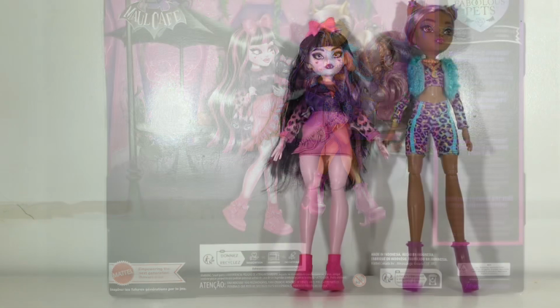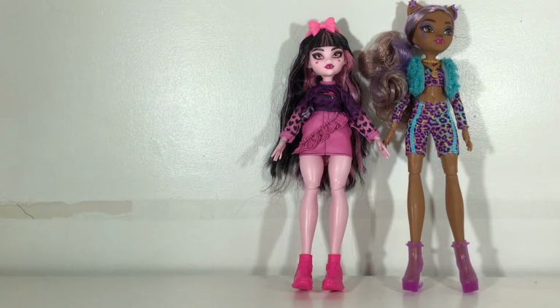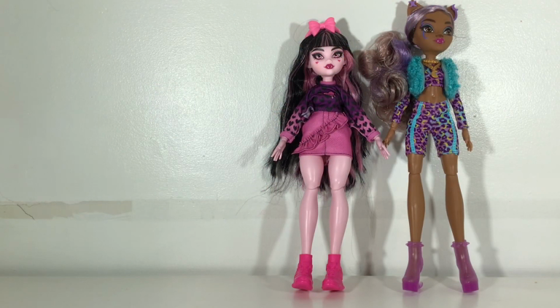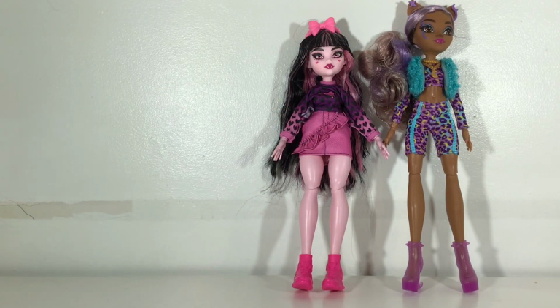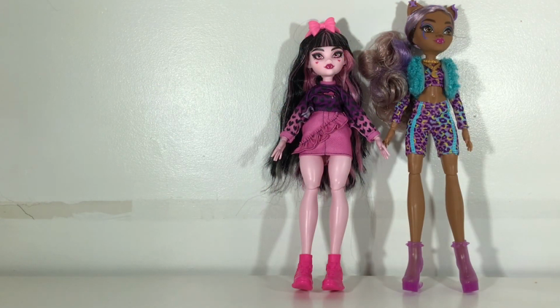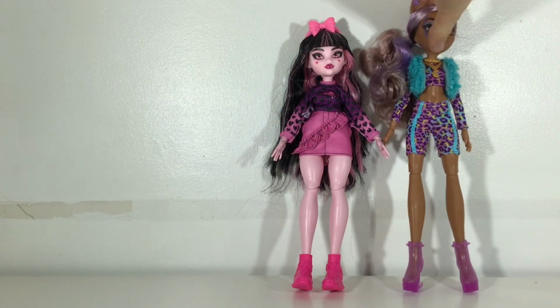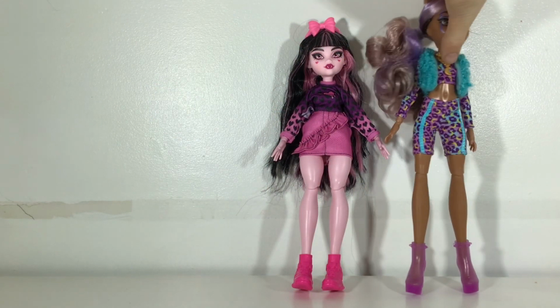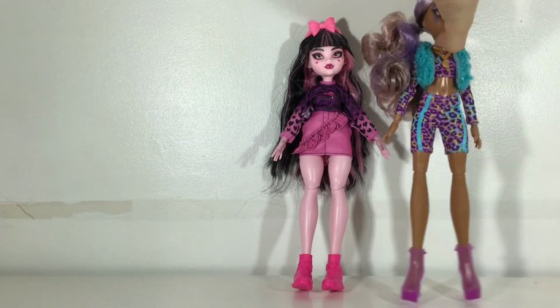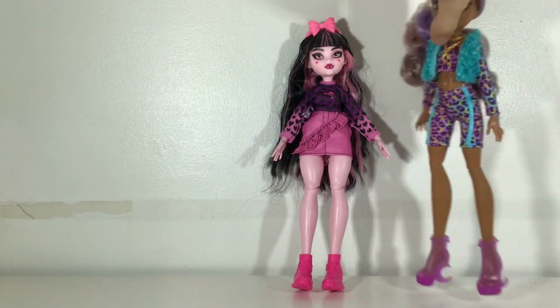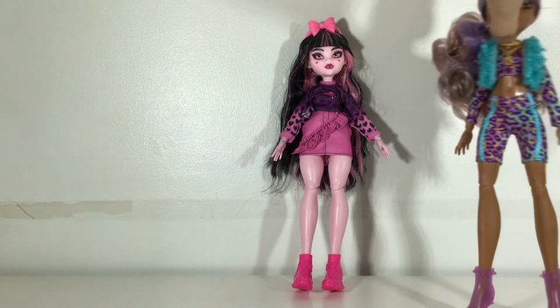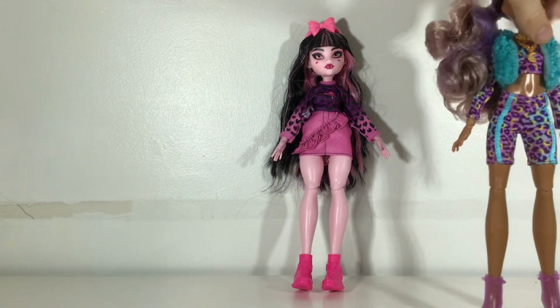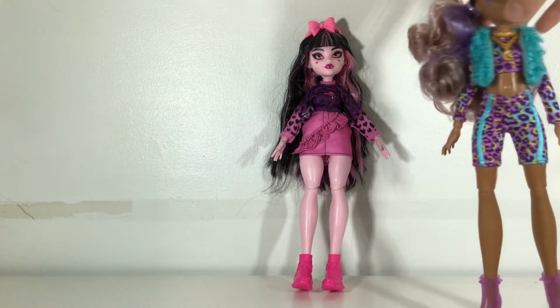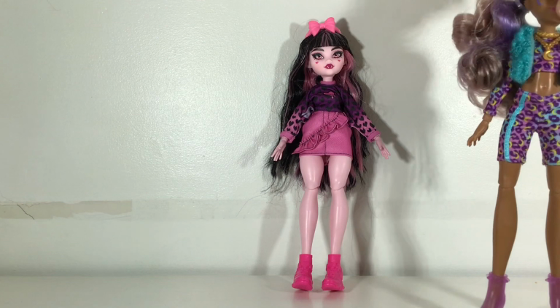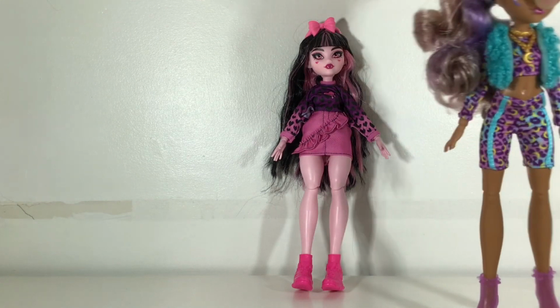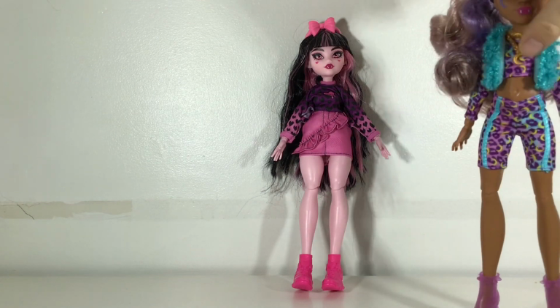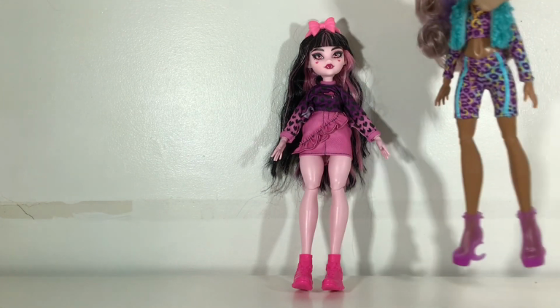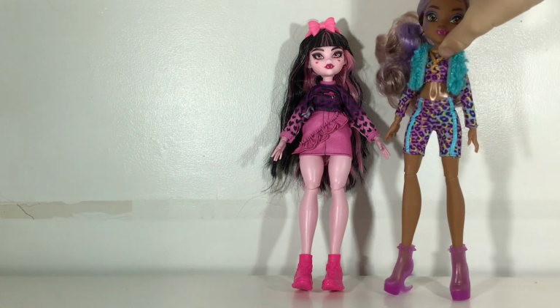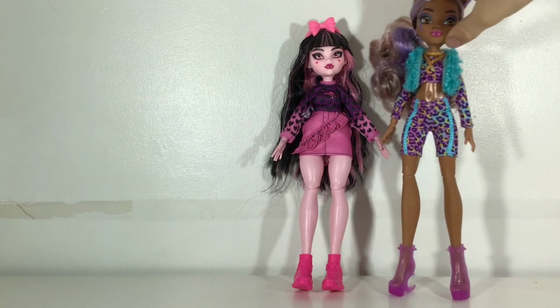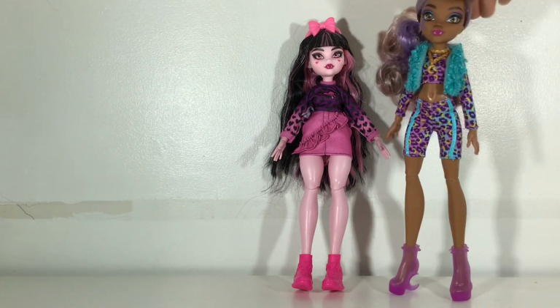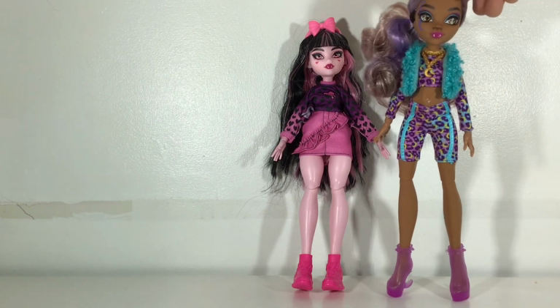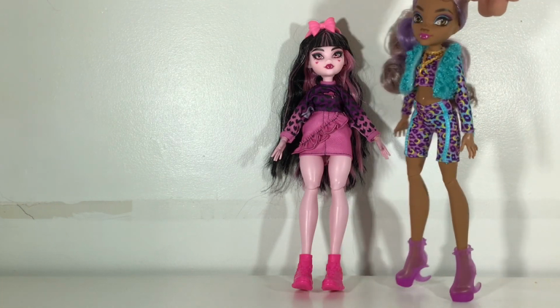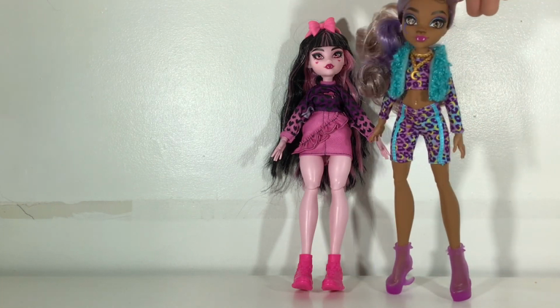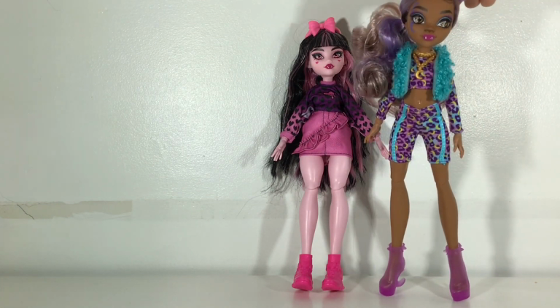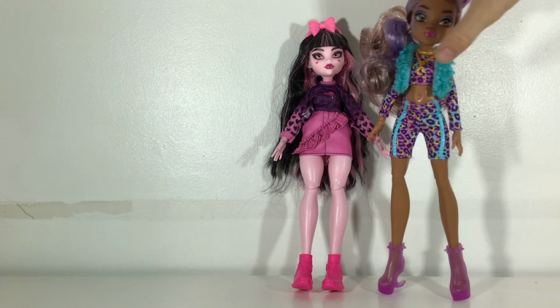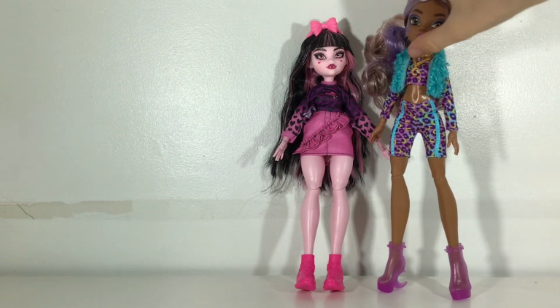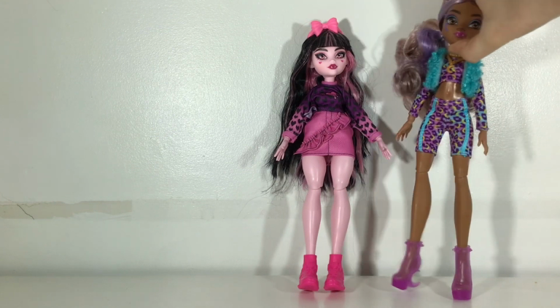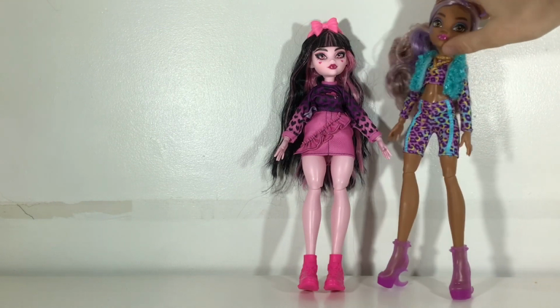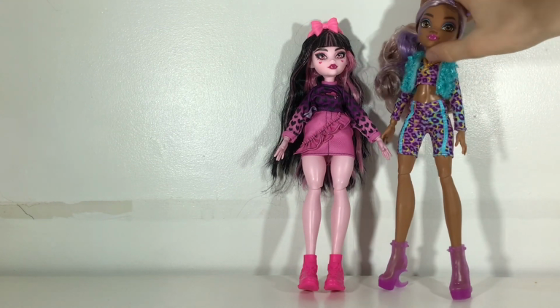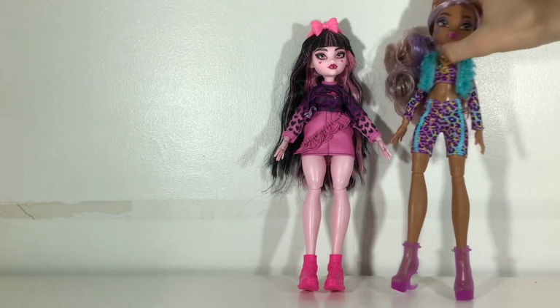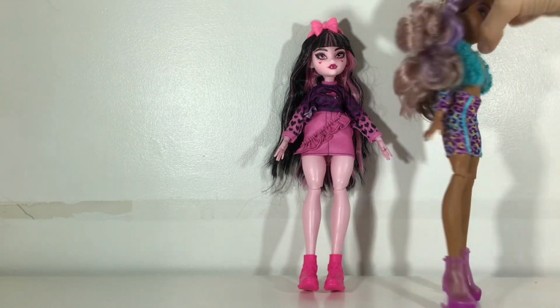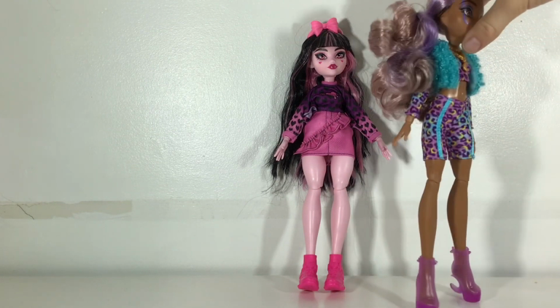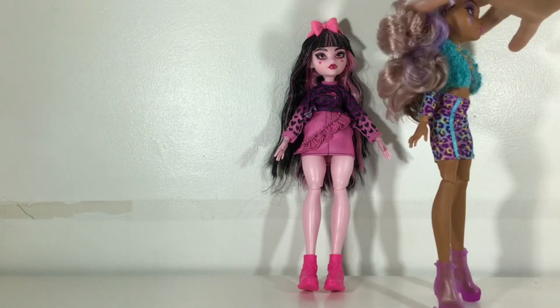Okay, so I've opened them and I really like them. Here's Claudine — I really like this Claudine. This might even be my favorite Claudine in all of G3 so far. I really like her.